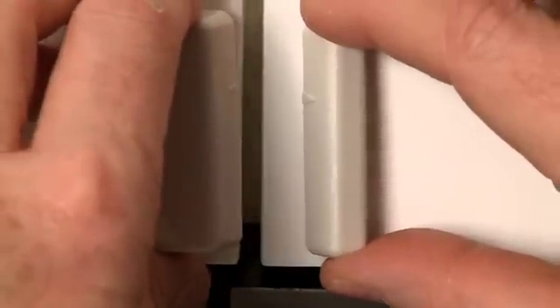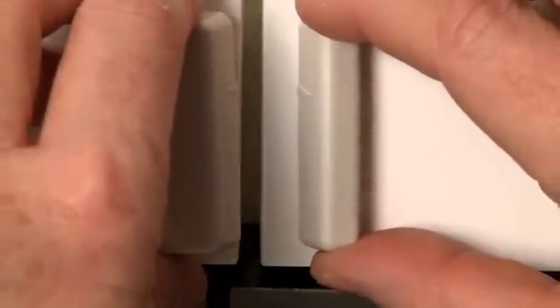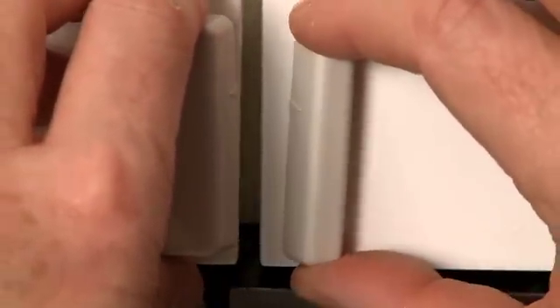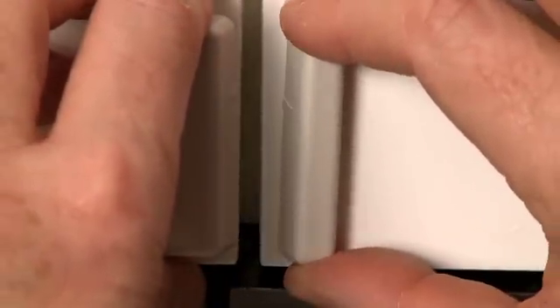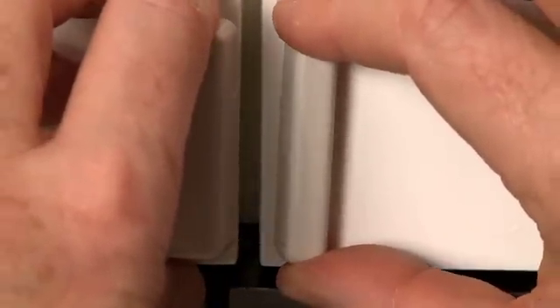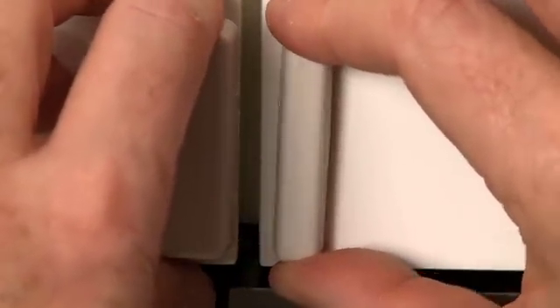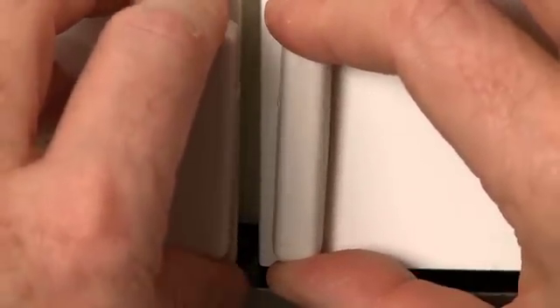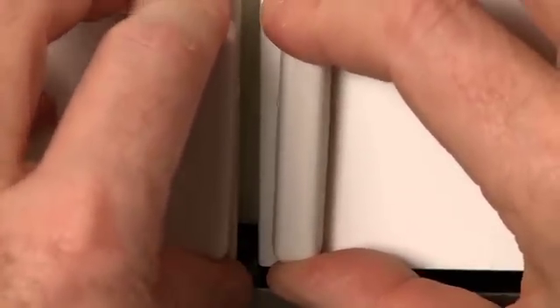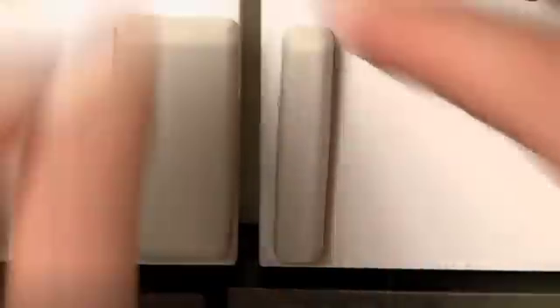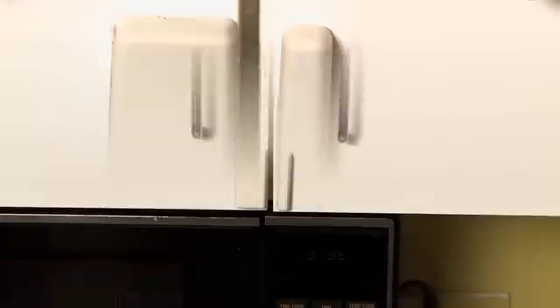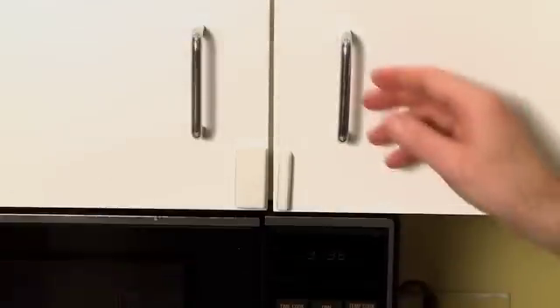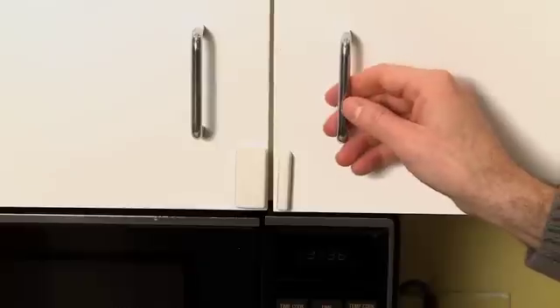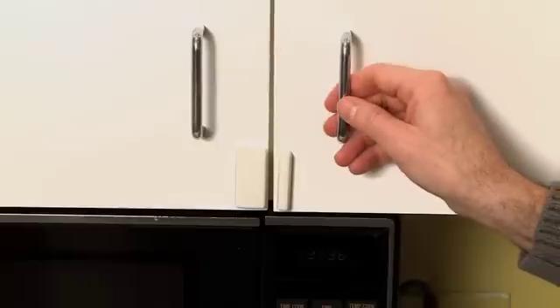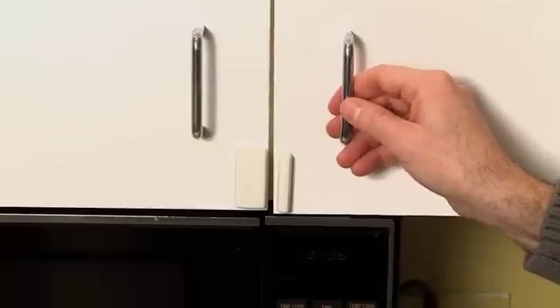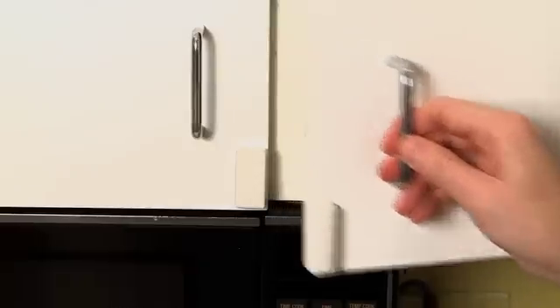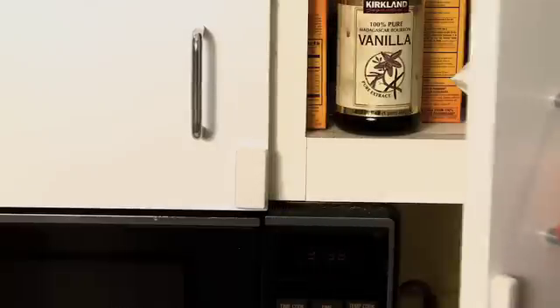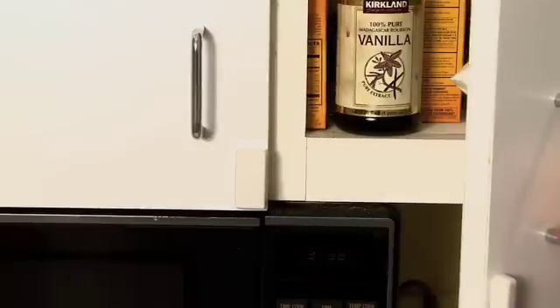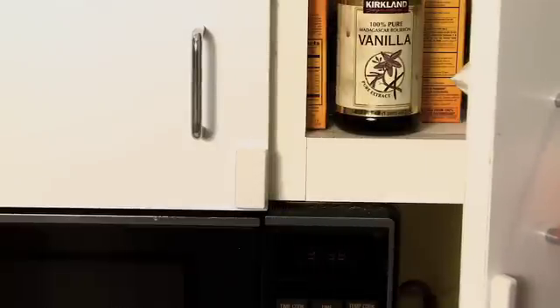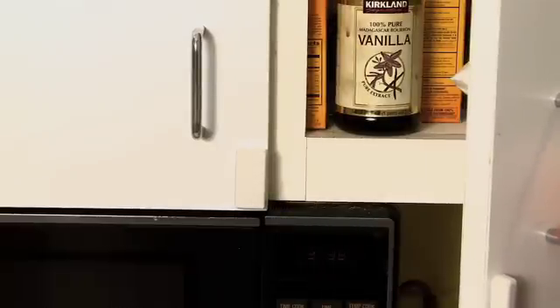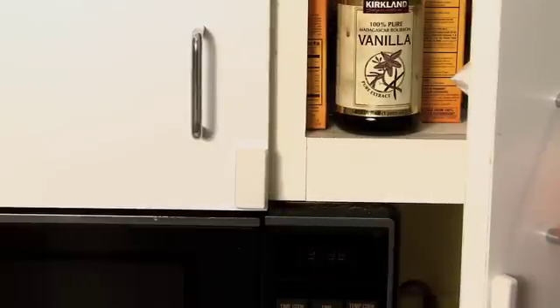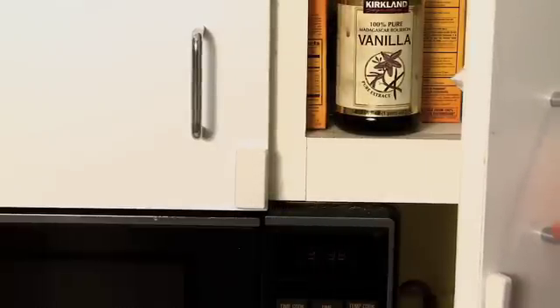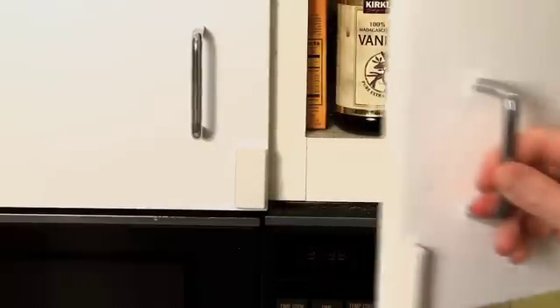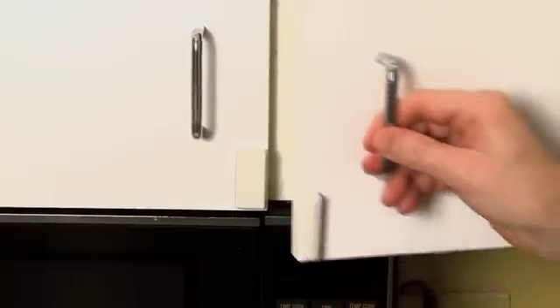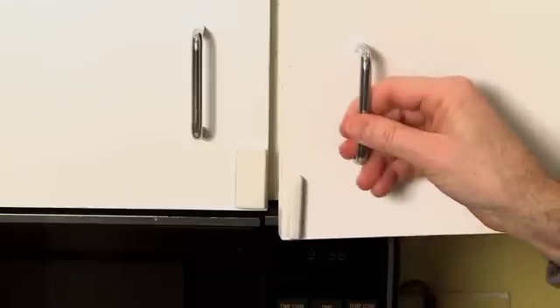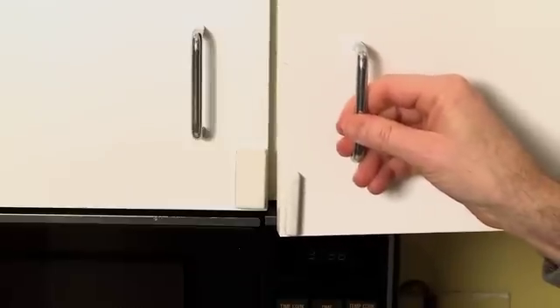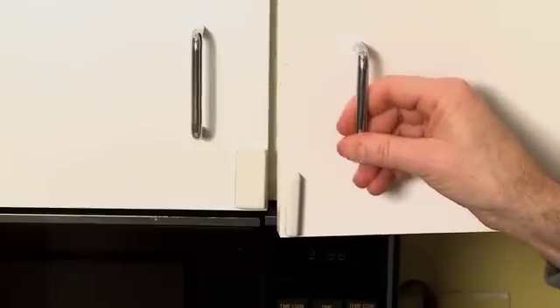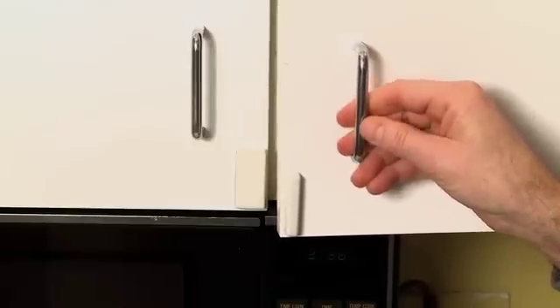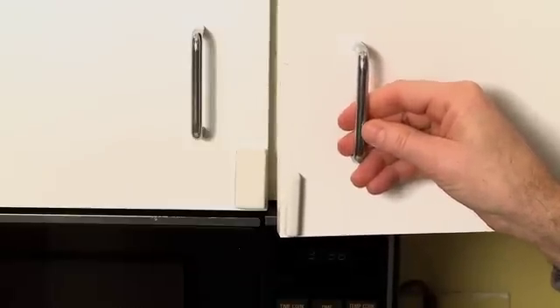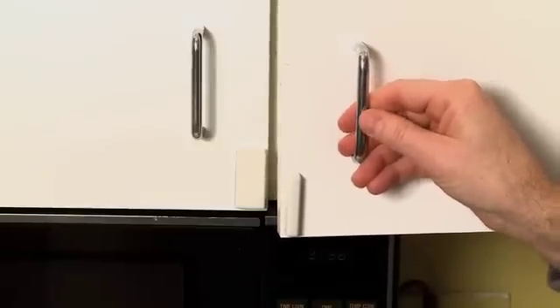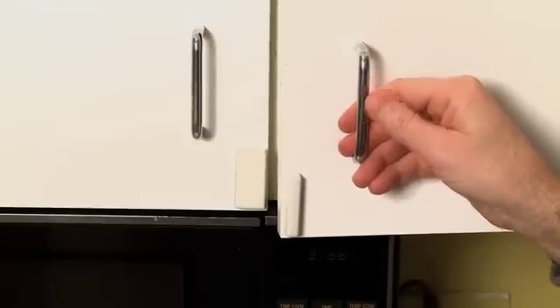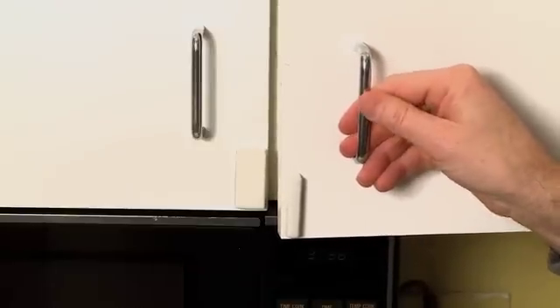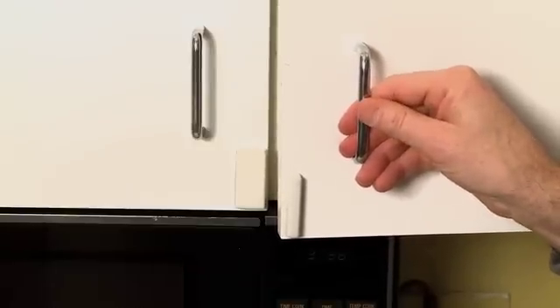Now every time this cabinet is open, the information is sent to your web dashboard. If you have a rule written around this cabinet, you can get a notification in real-time that the cabinet was opened.